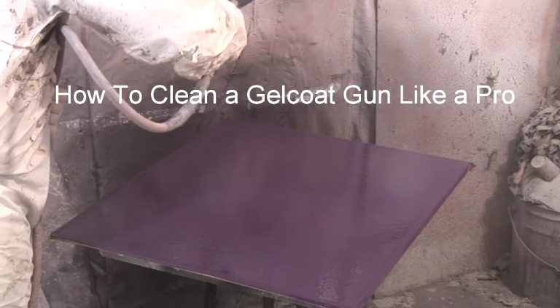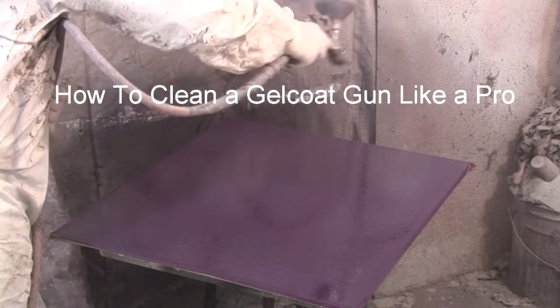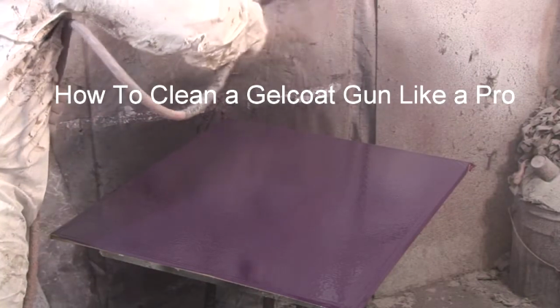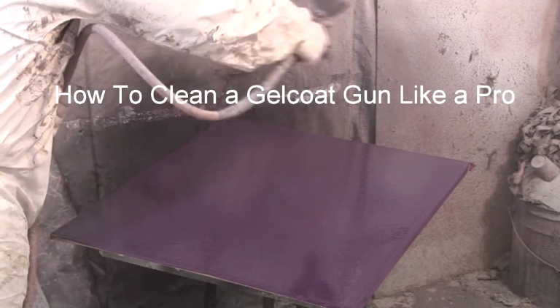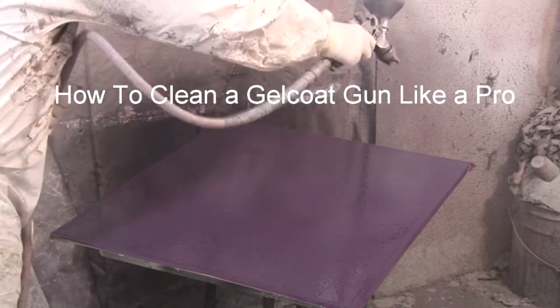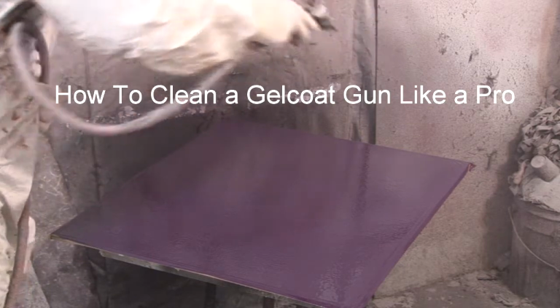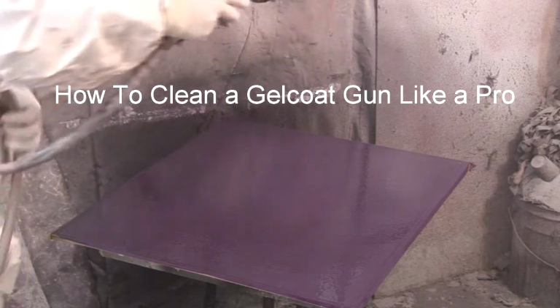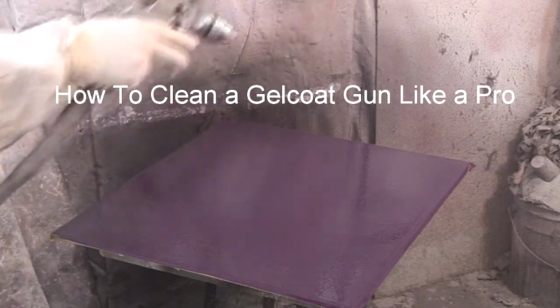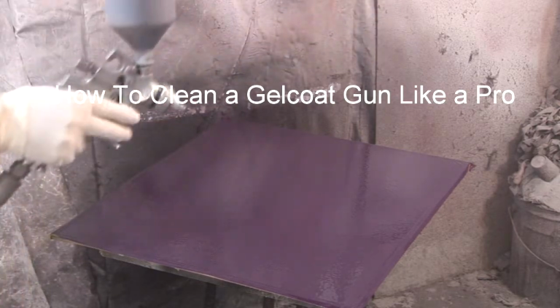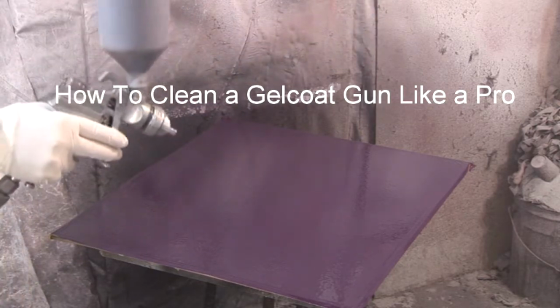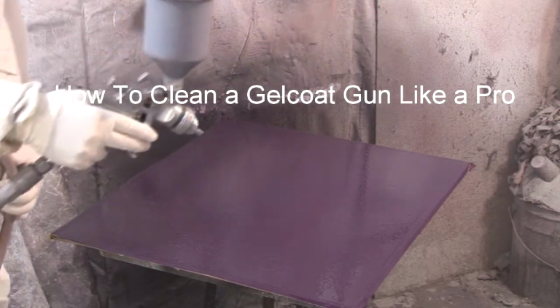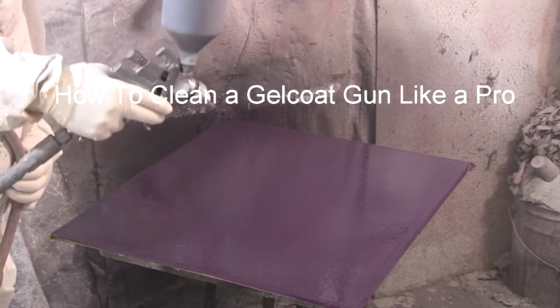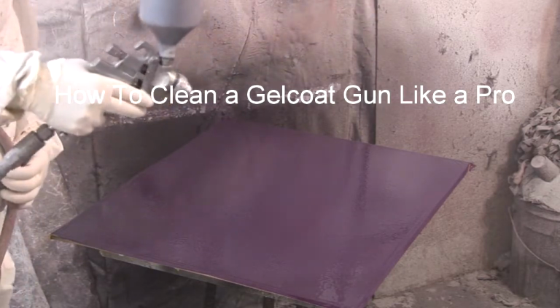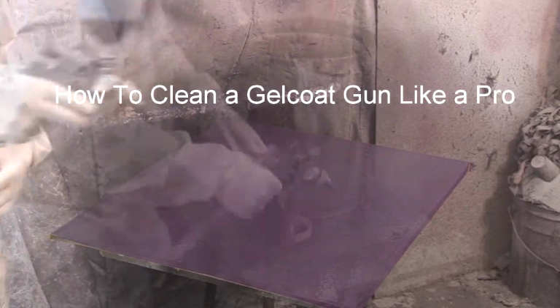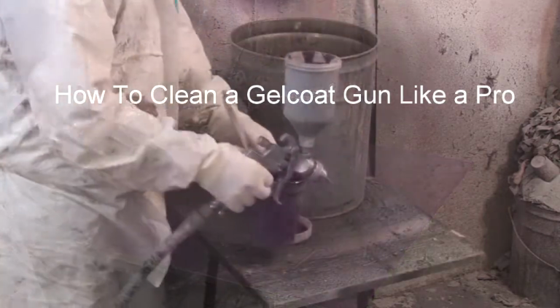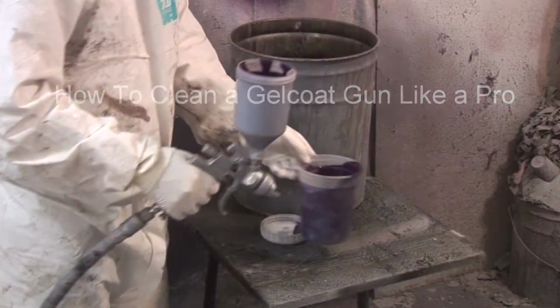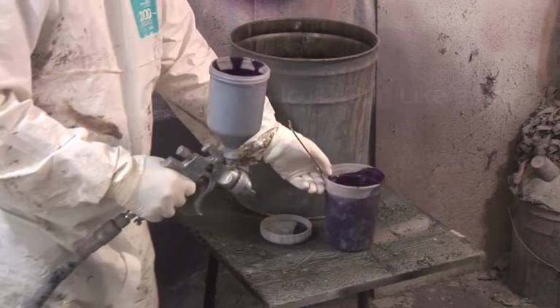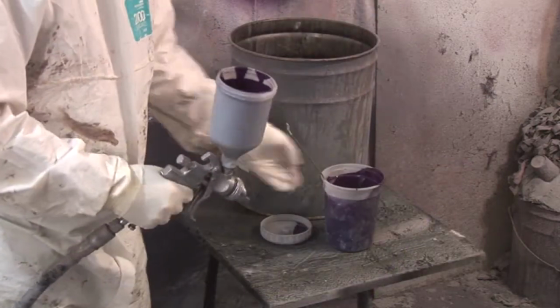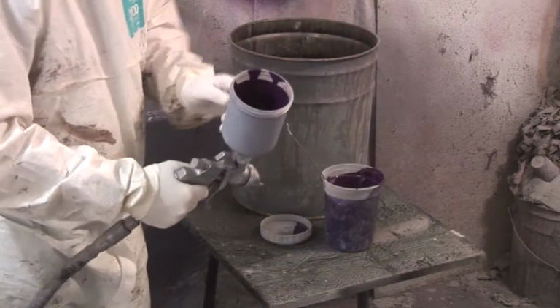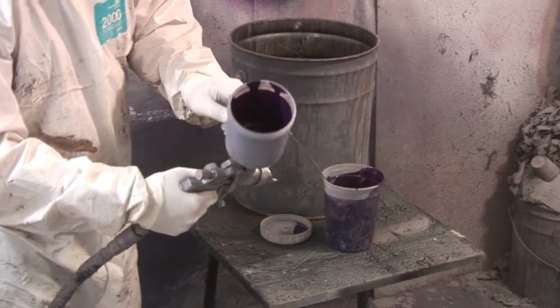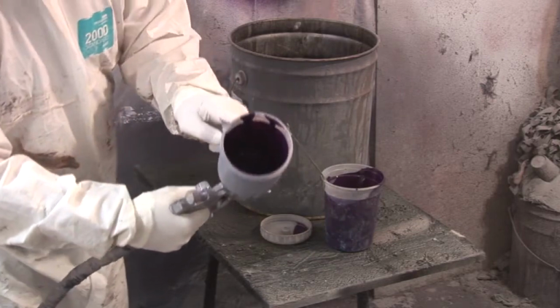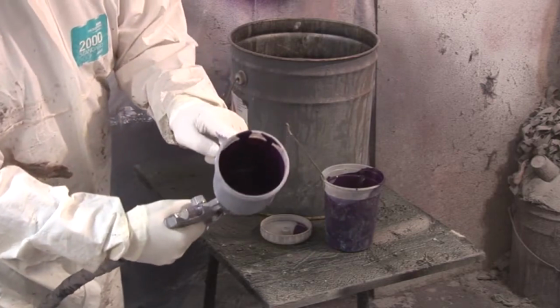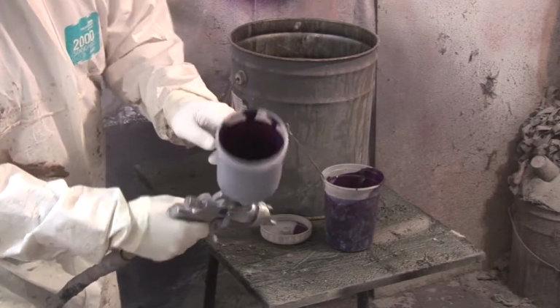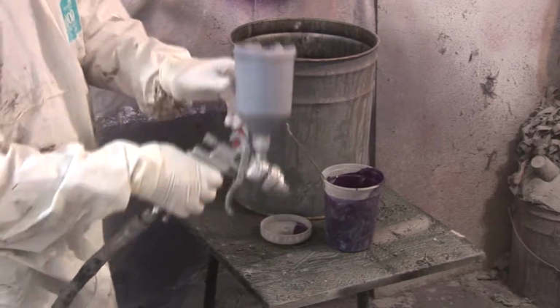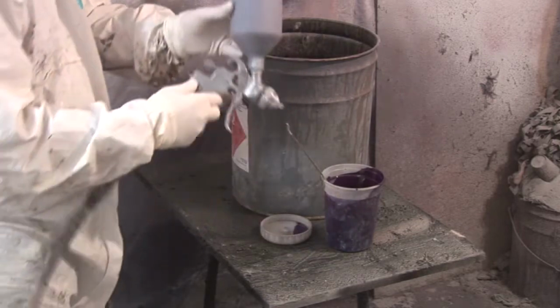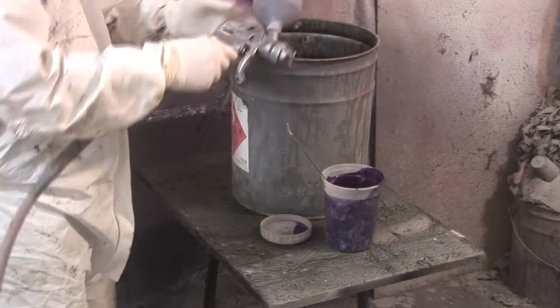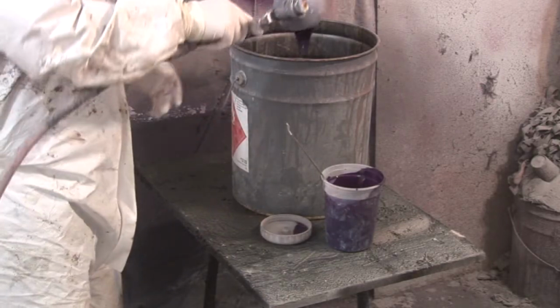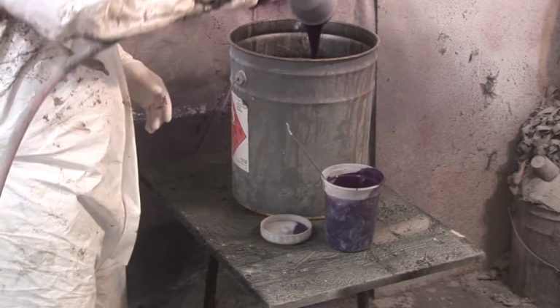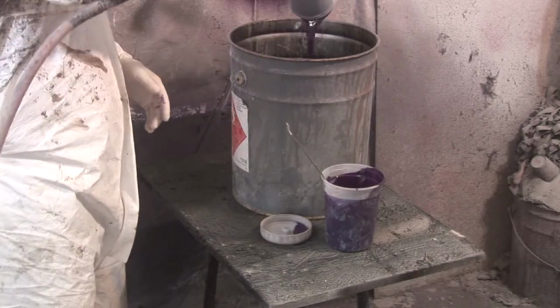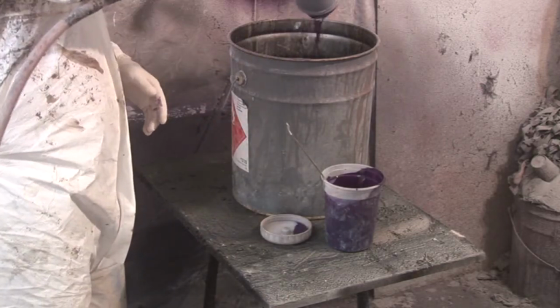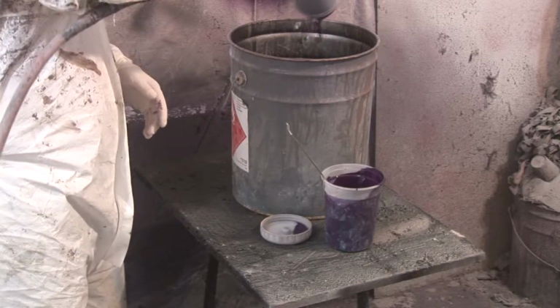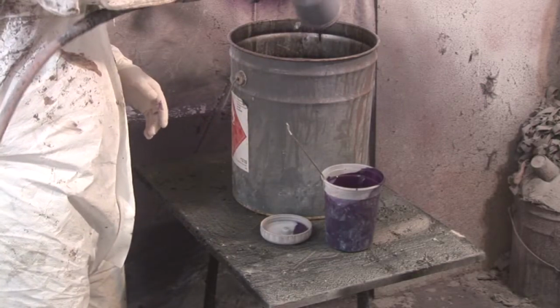Hi and welcome to my video. In this video we're going to learn how to clean a gel coat gun like a pro. What I've got here is a gel coat gun that's ready to go — it's all dirty, I just finished spraying.